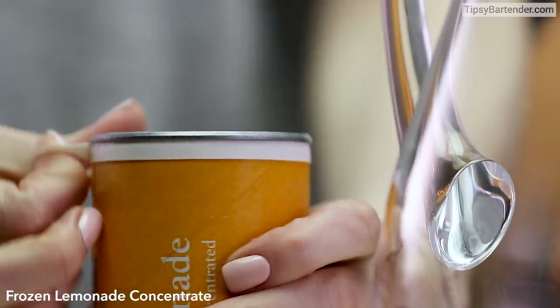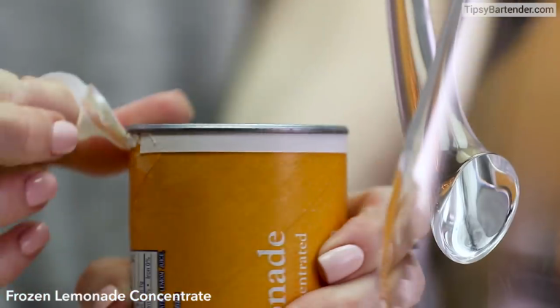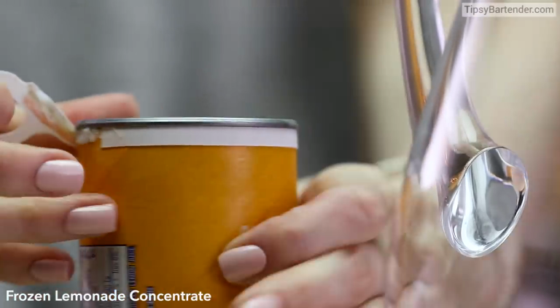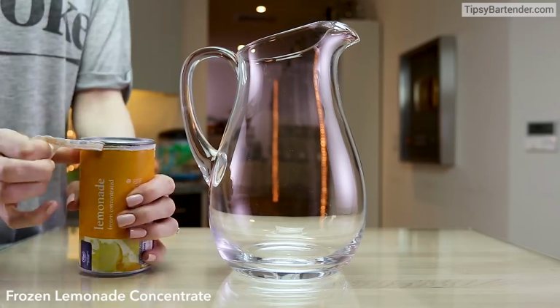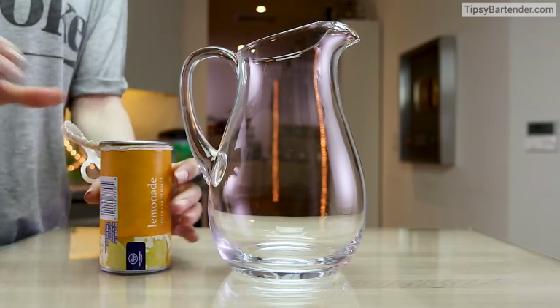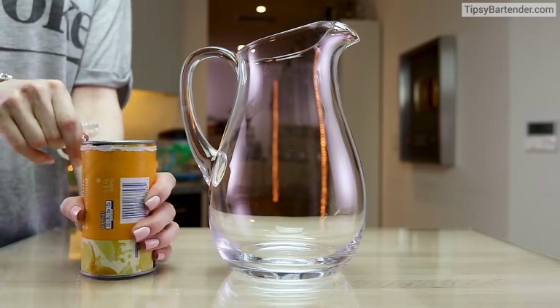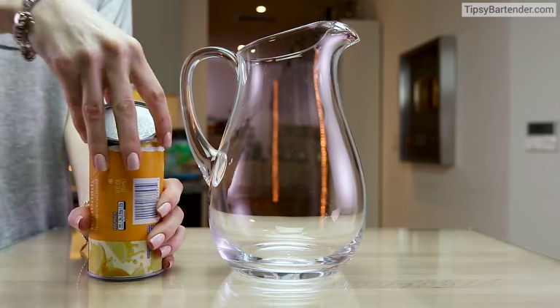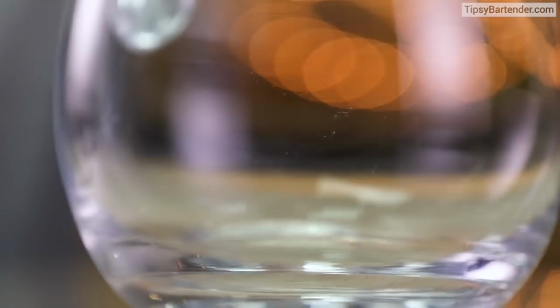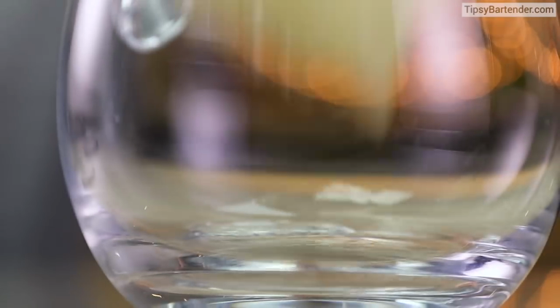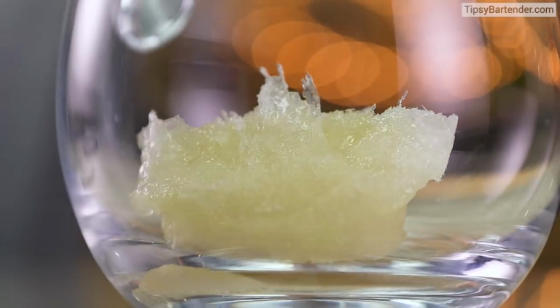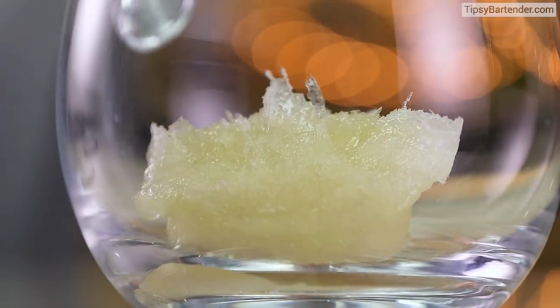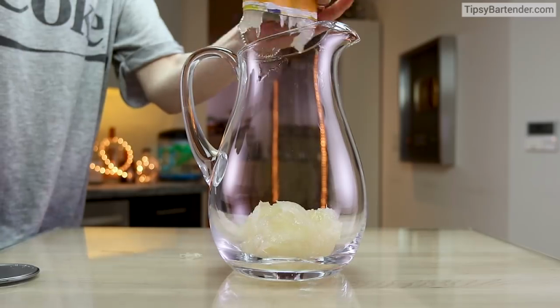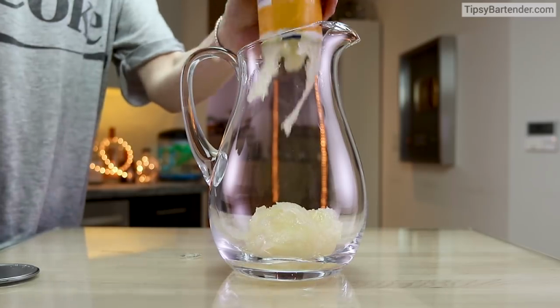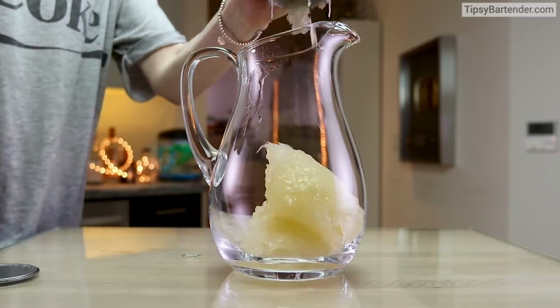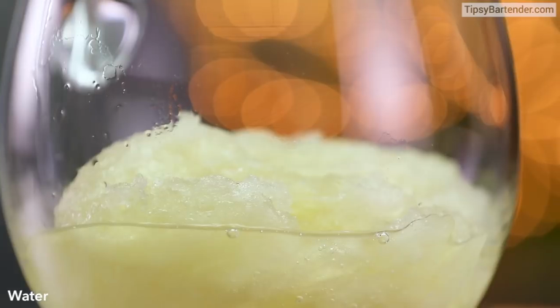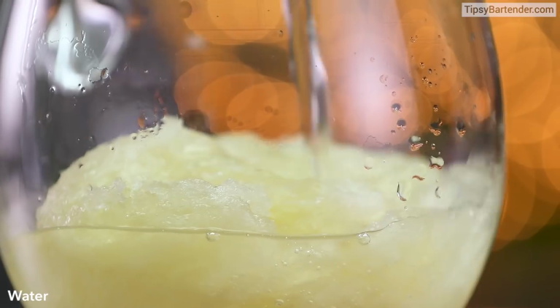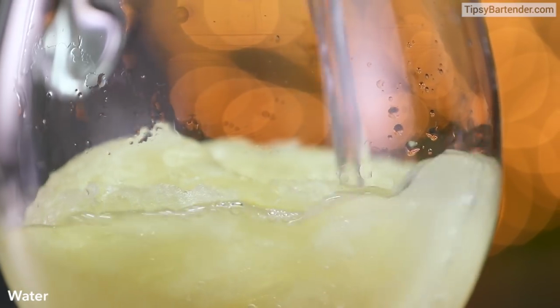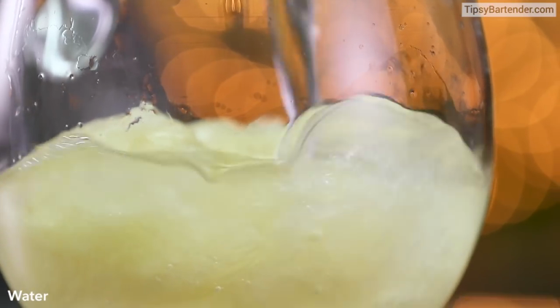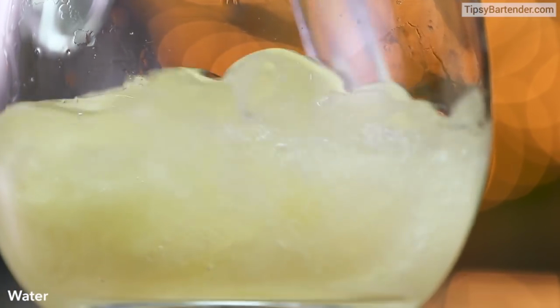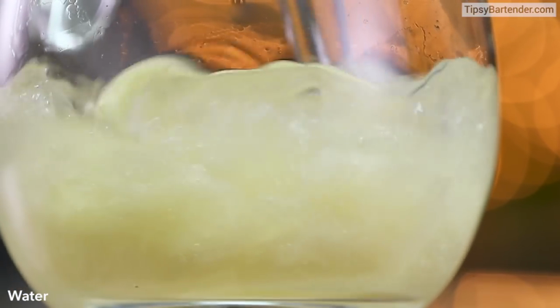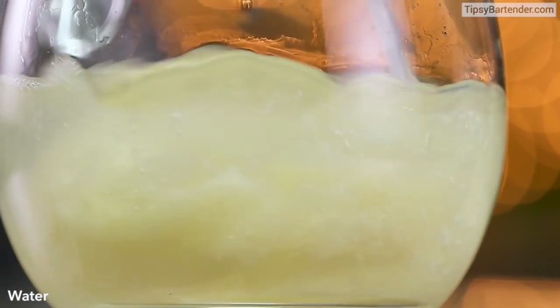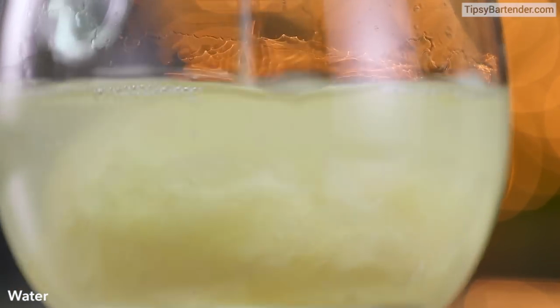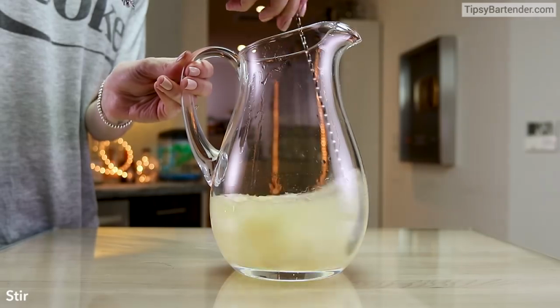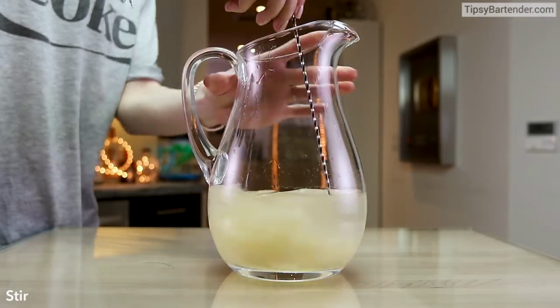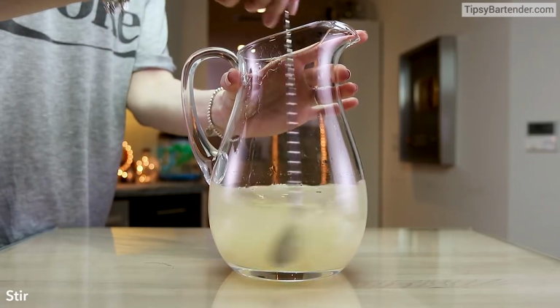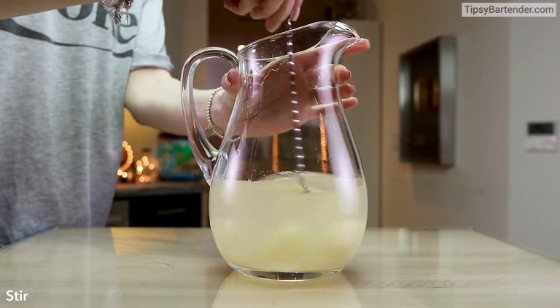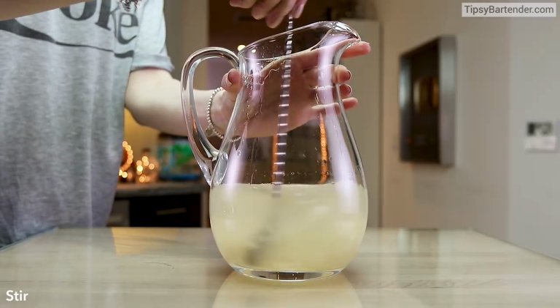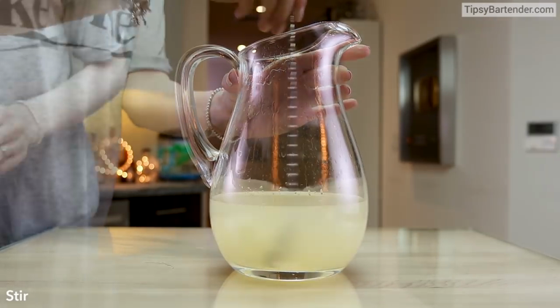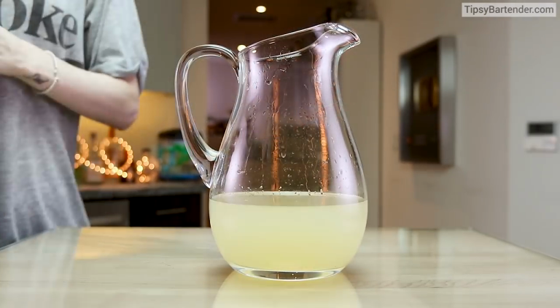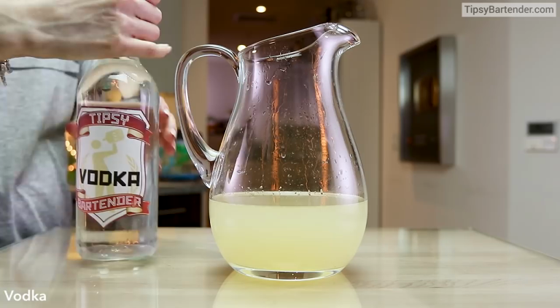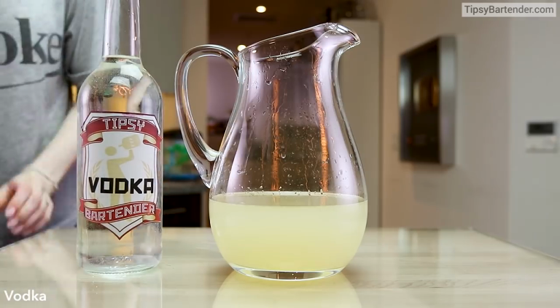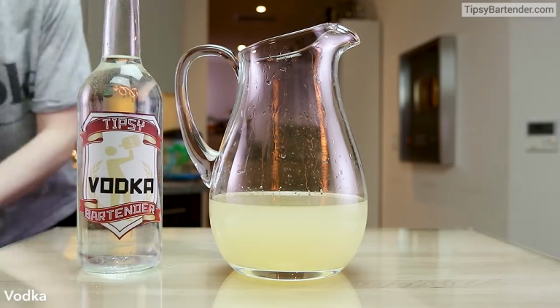So we have frozen lemonade concentrate, which we drop in there. Followed up with some water. So everything's kind of normal now — that's the way you'd normally make your little lemonade.